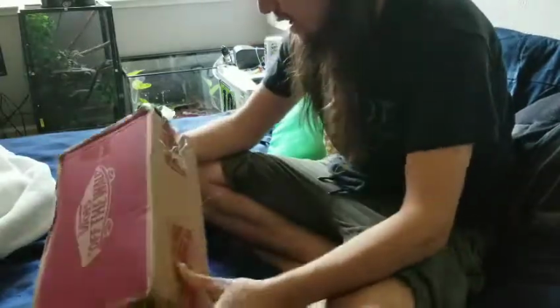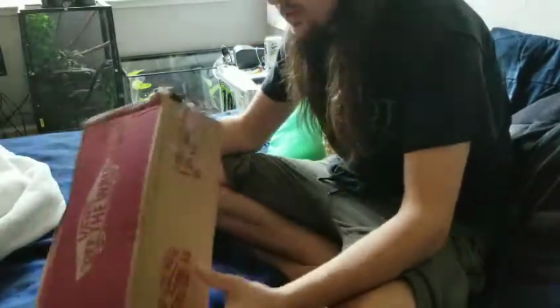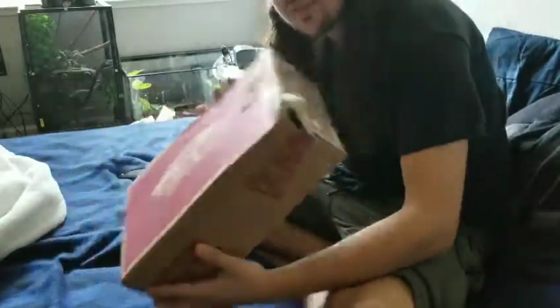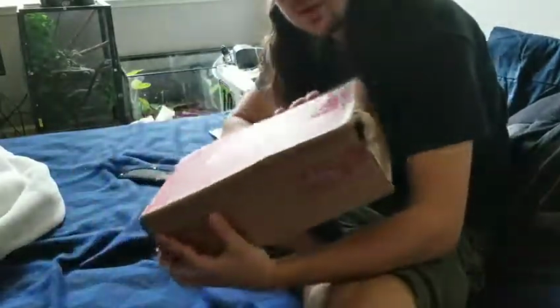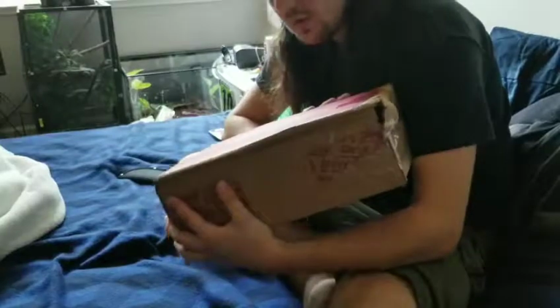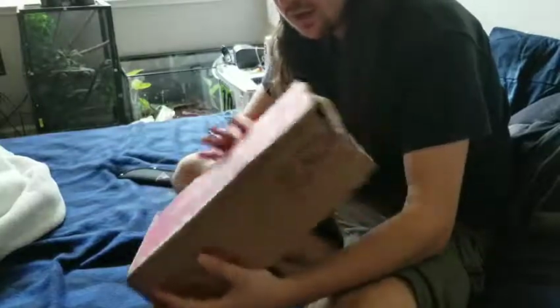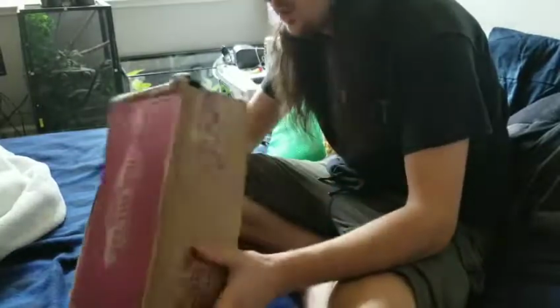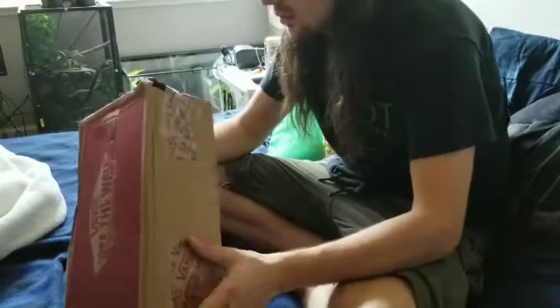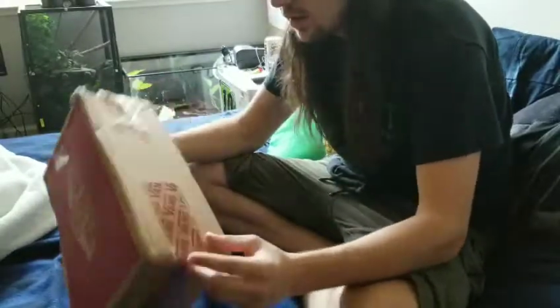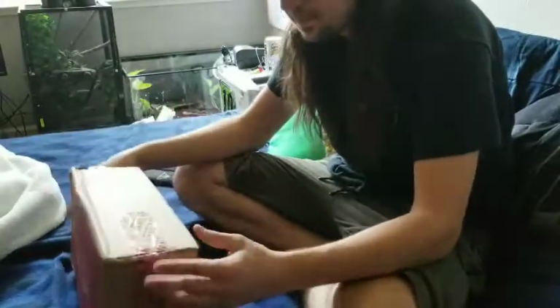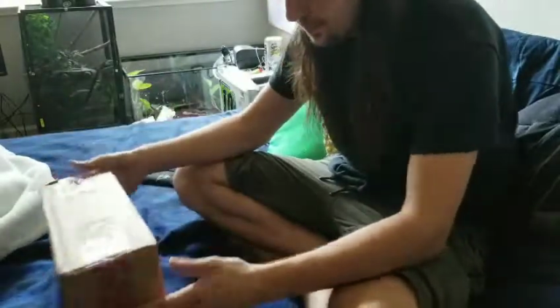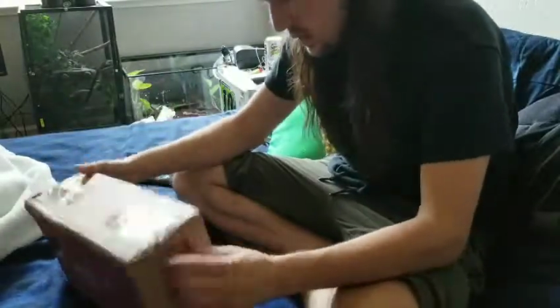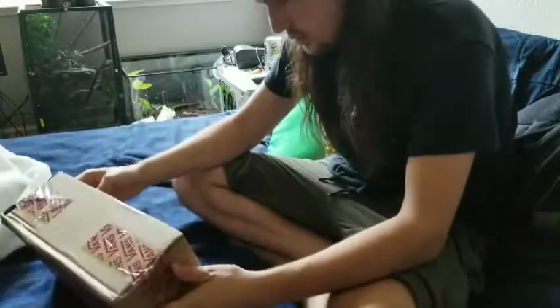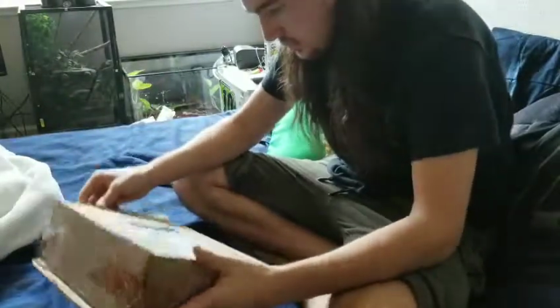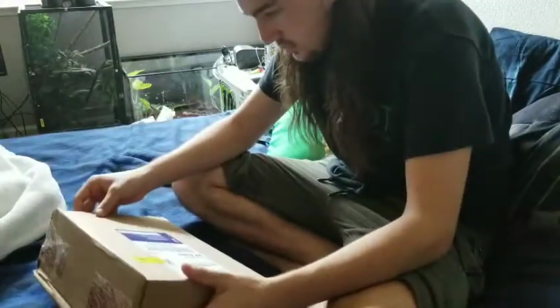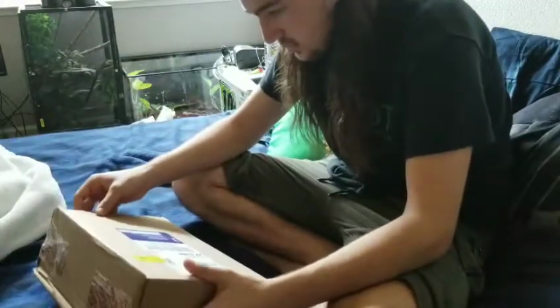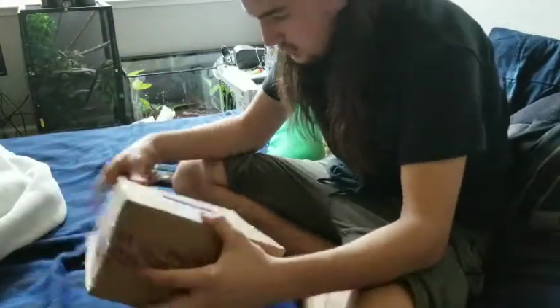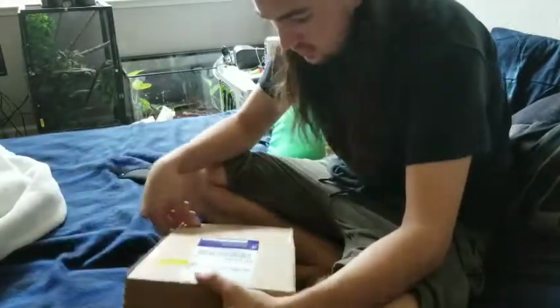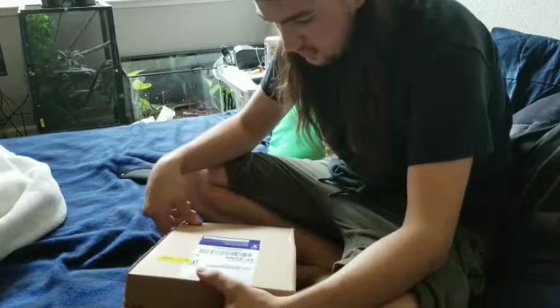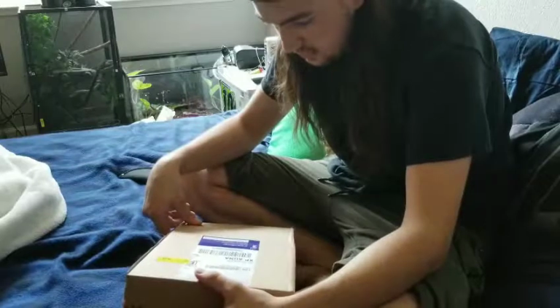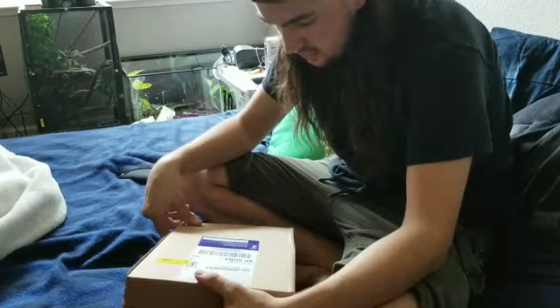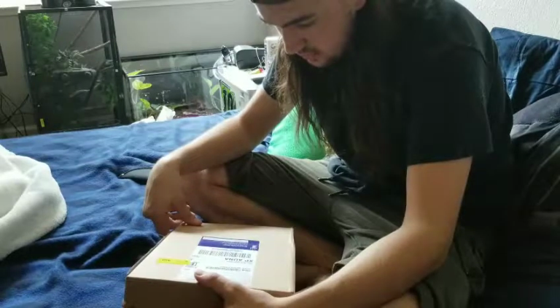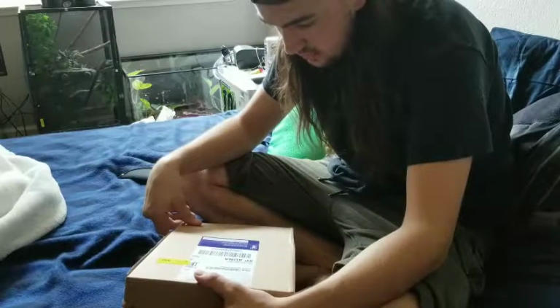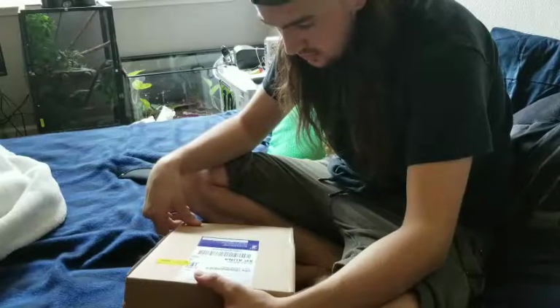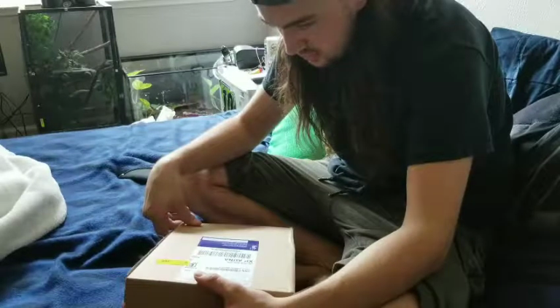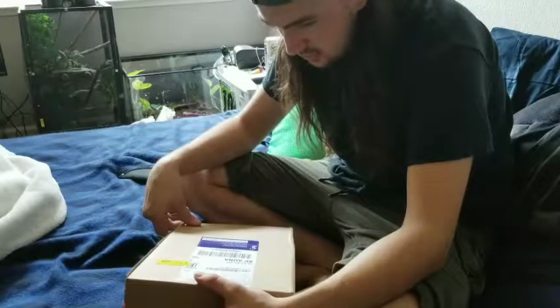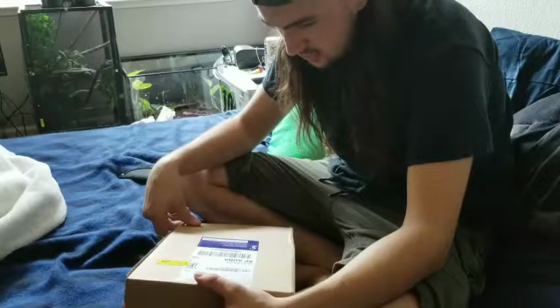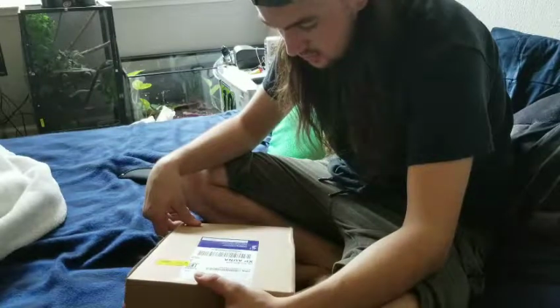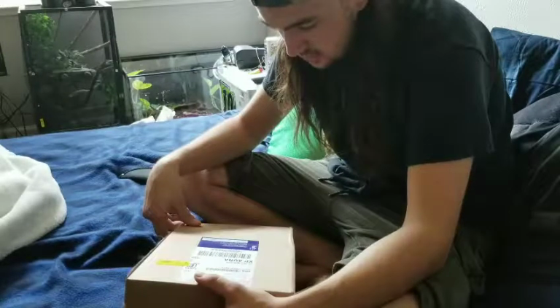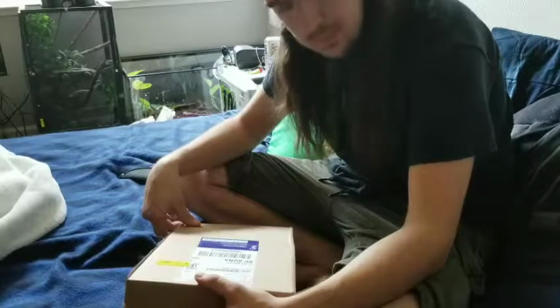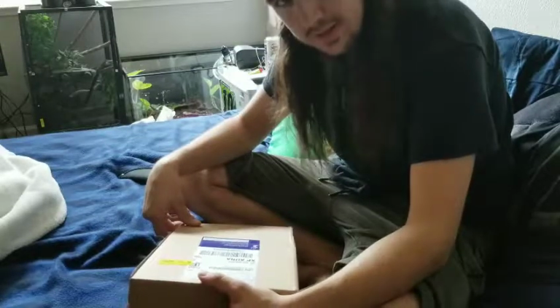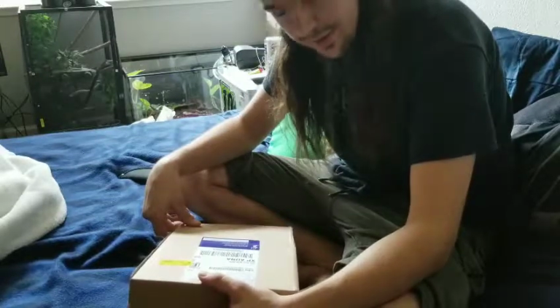A little disappointed the box is all jacked up, but let's get into it.